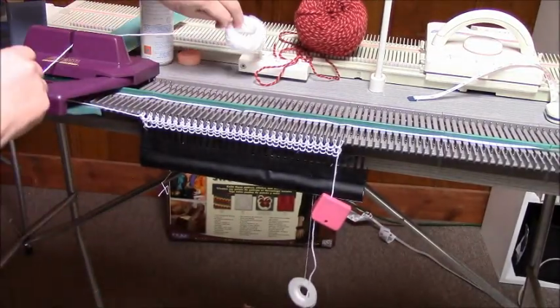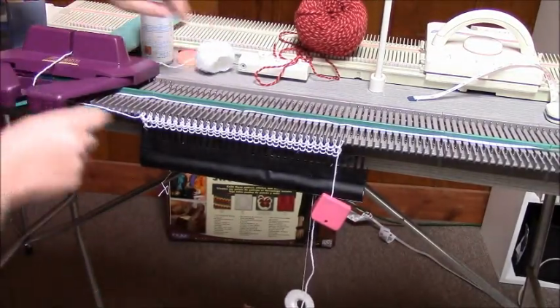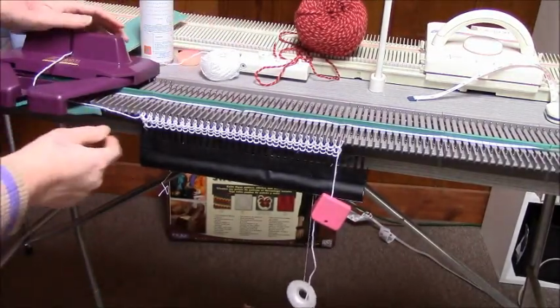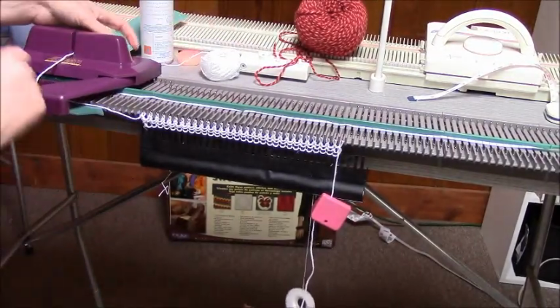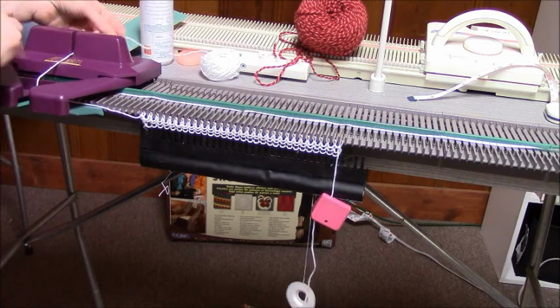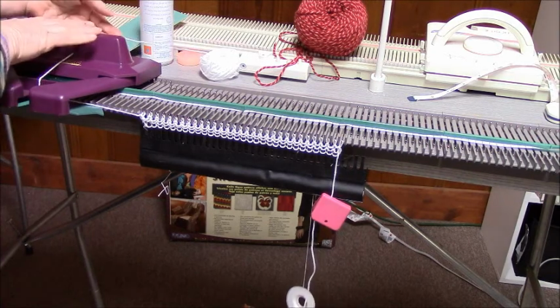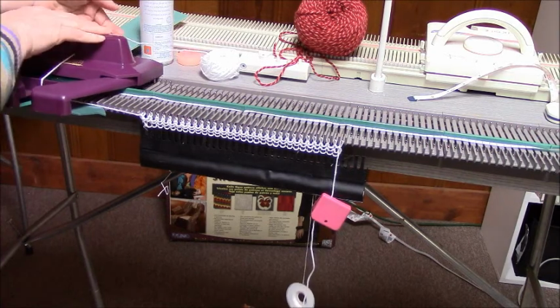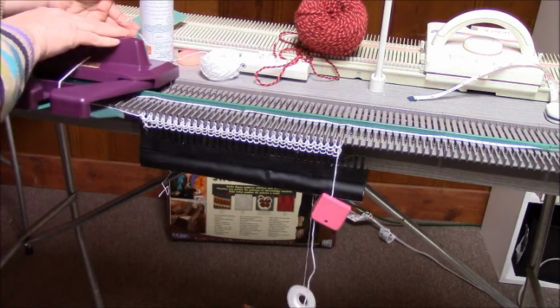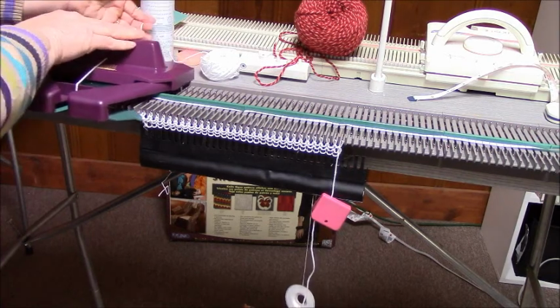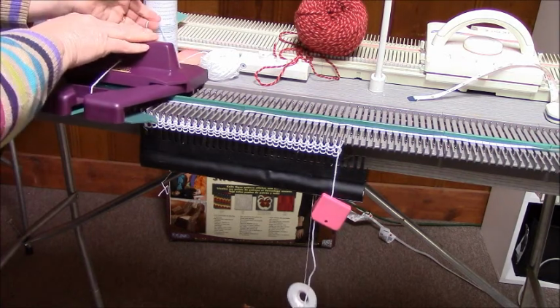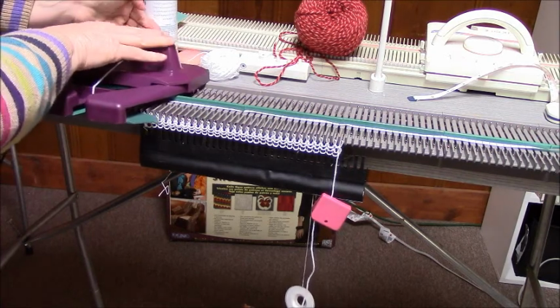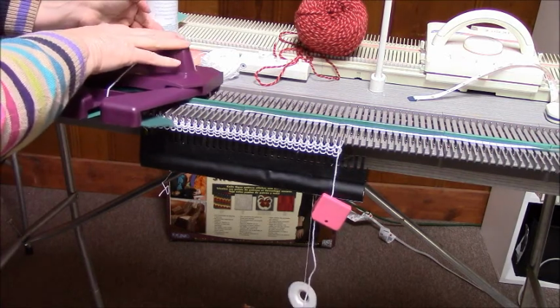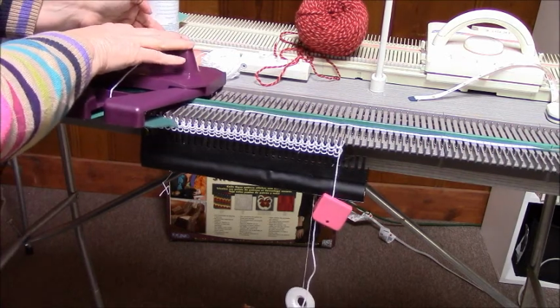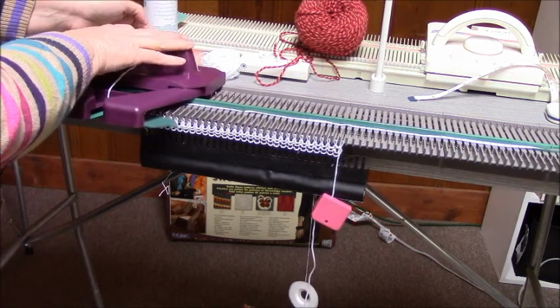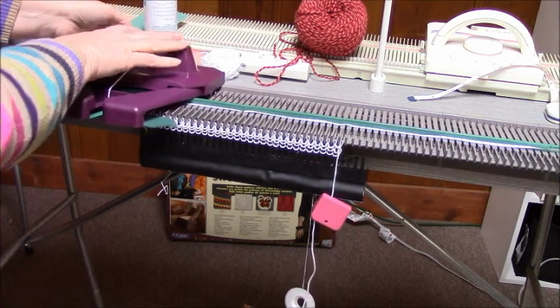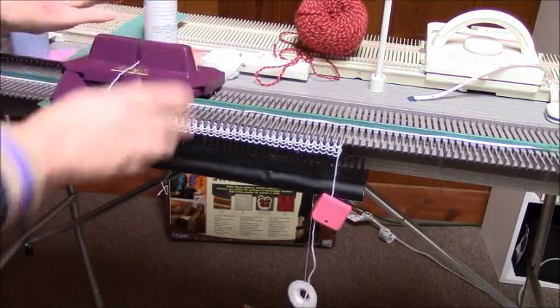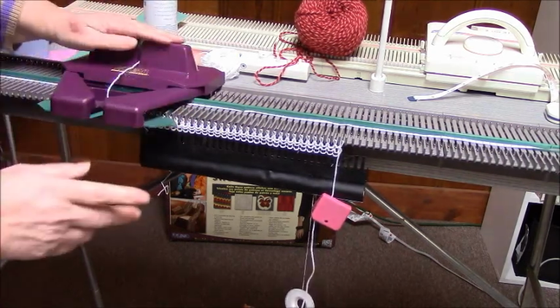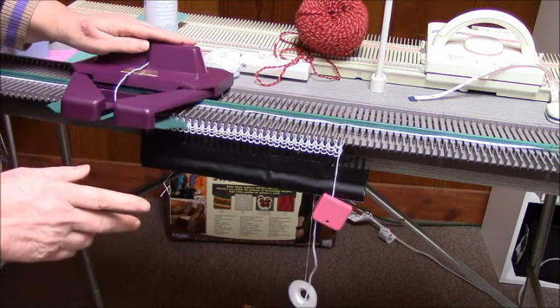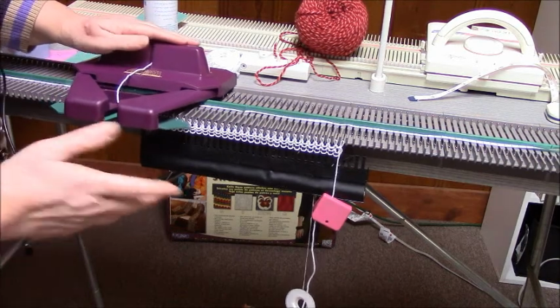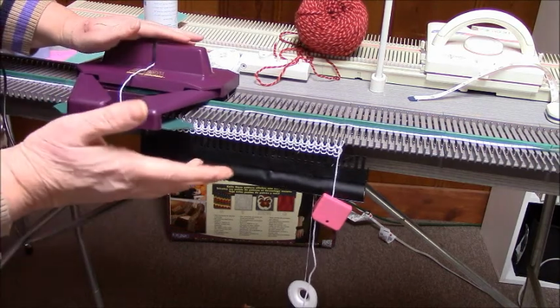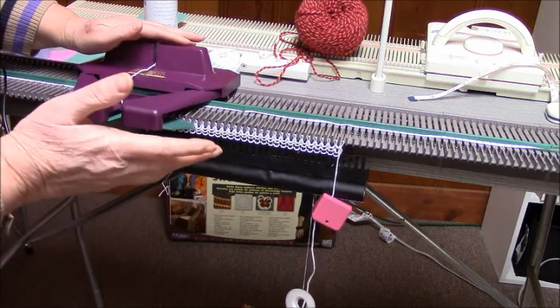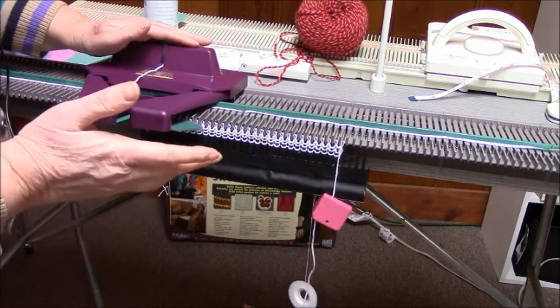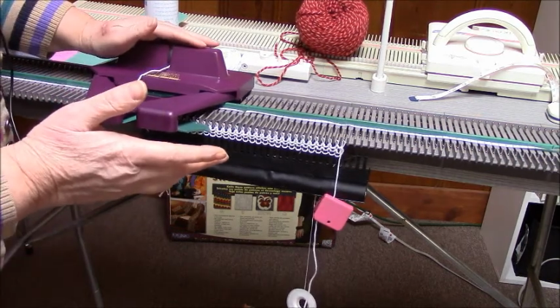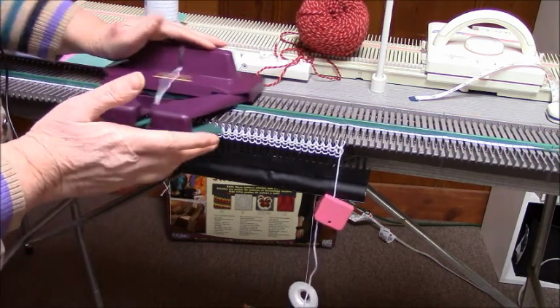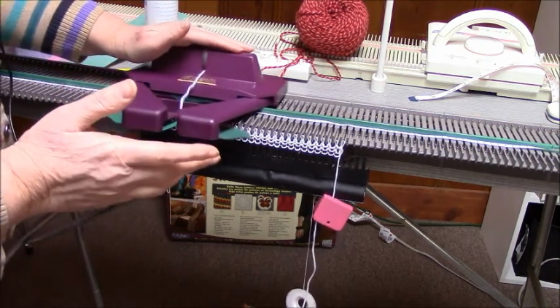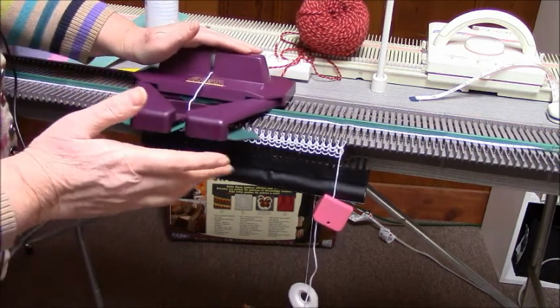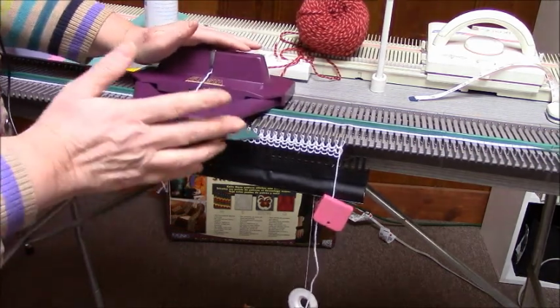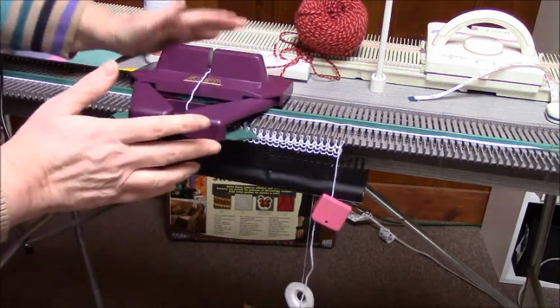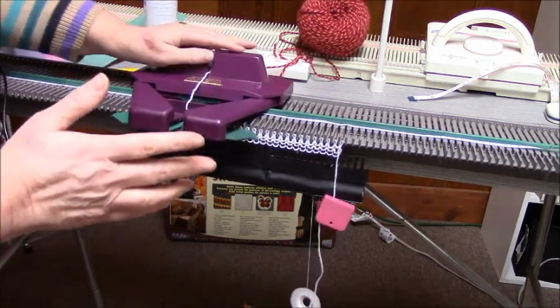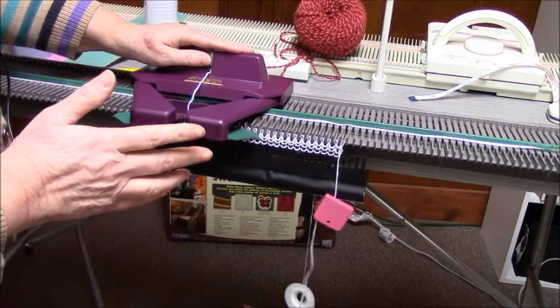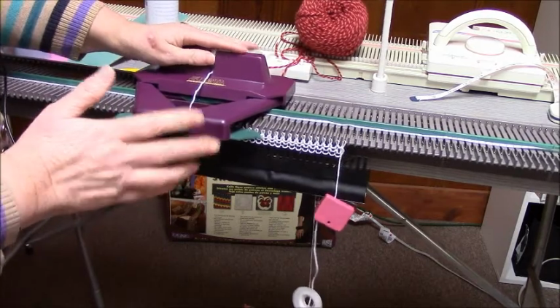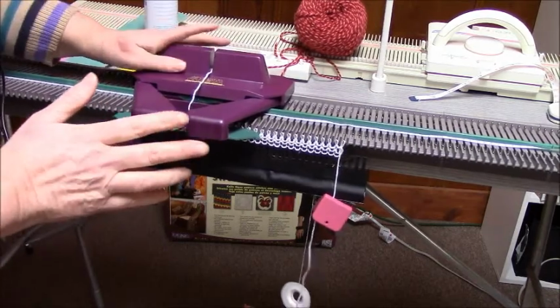So that was like three rows. Now I'm going to hang on to my yarn and bring the carriage across again. I'm jammed. I took my hand off — still jammed.